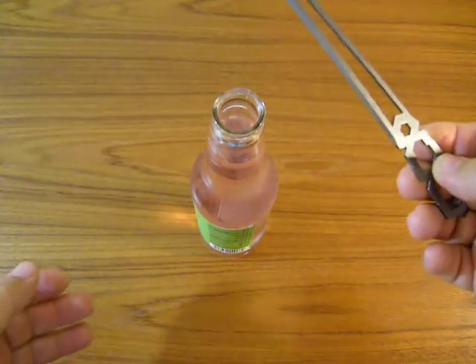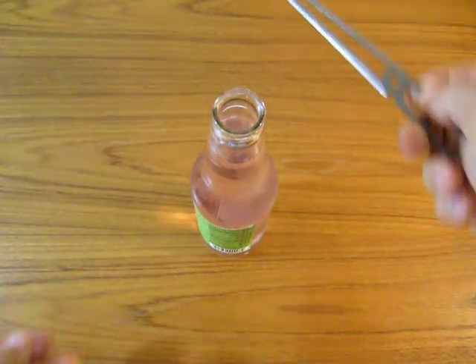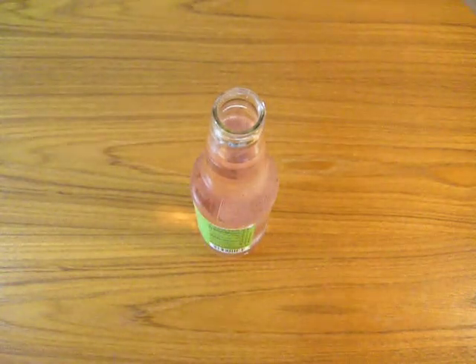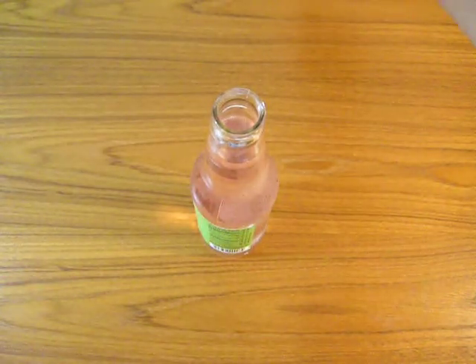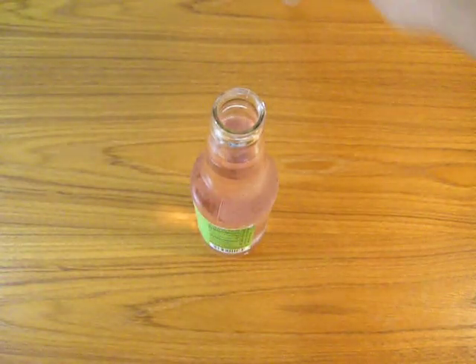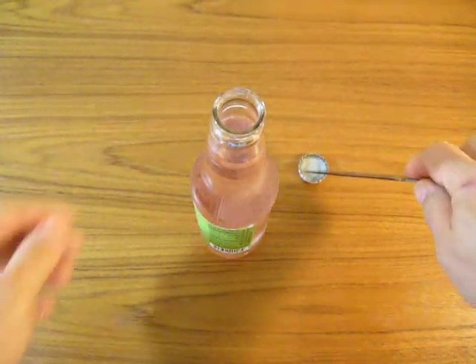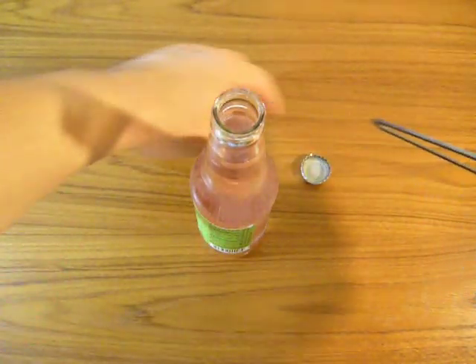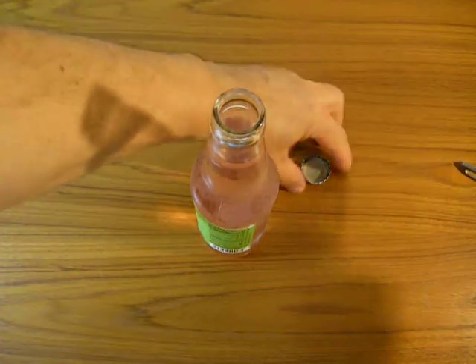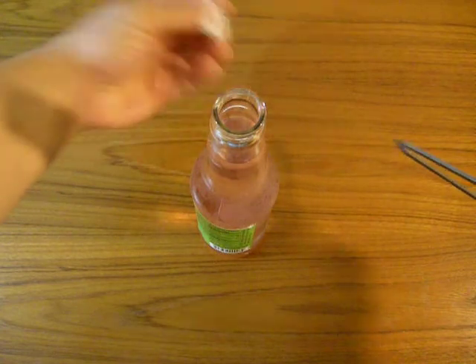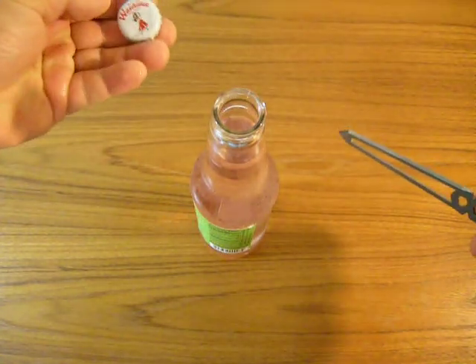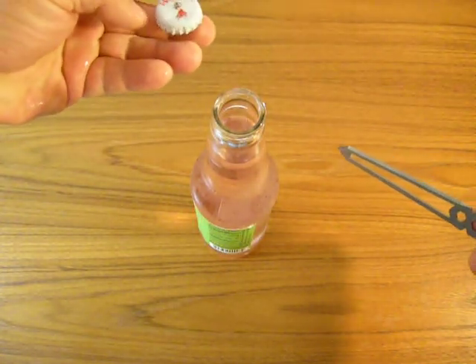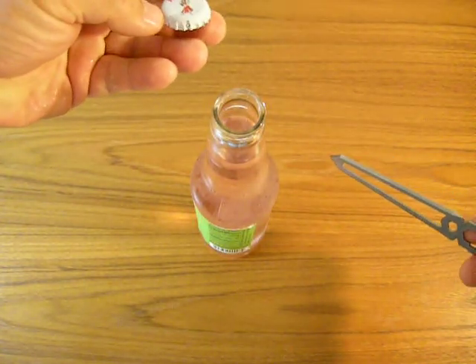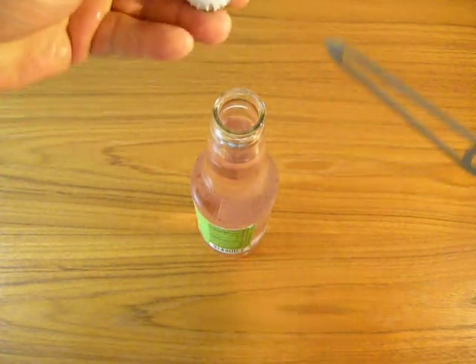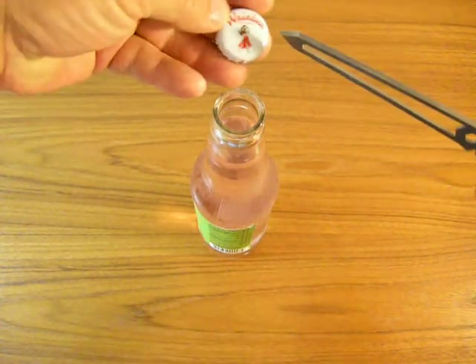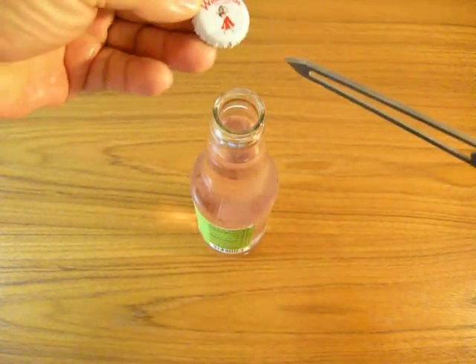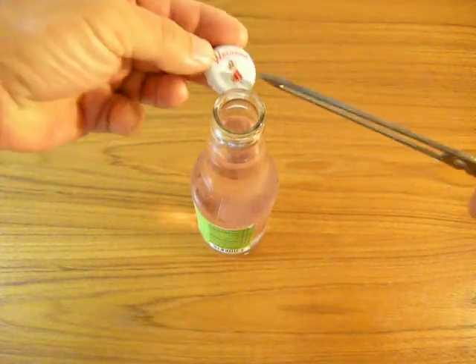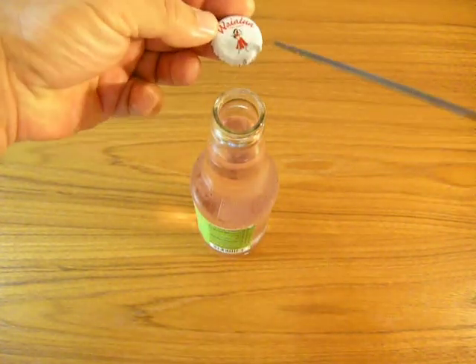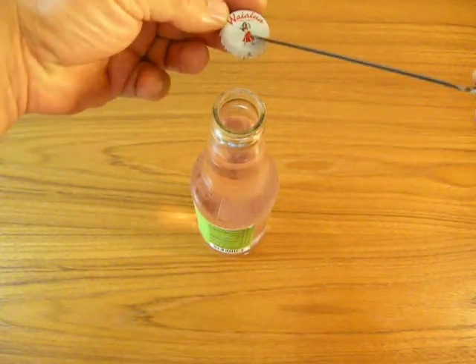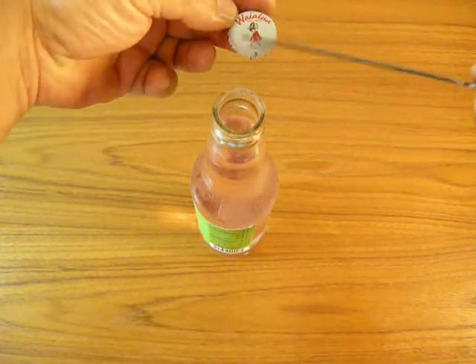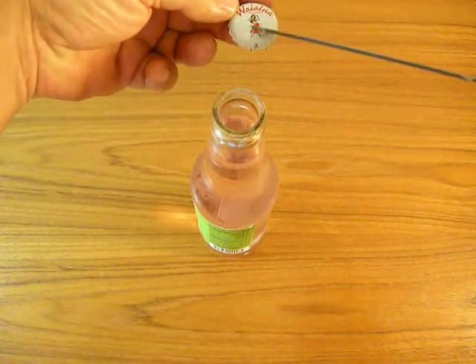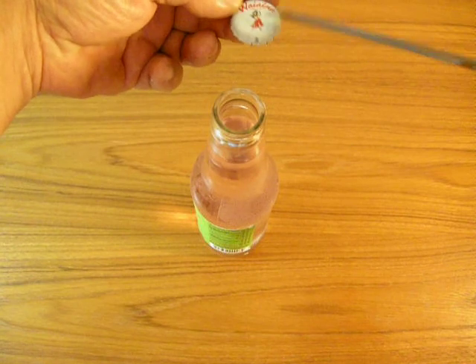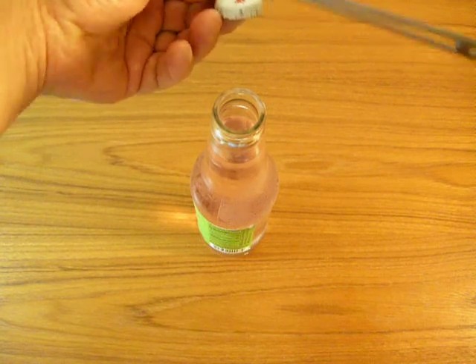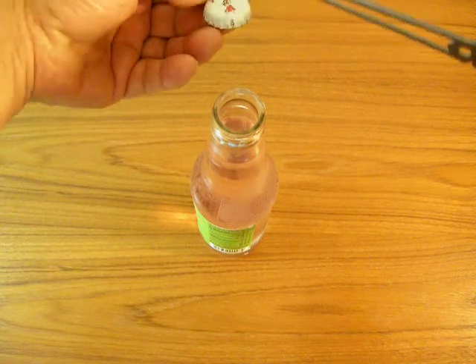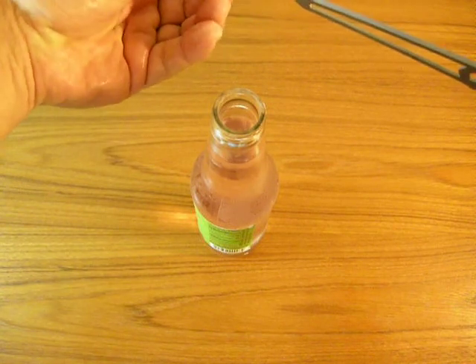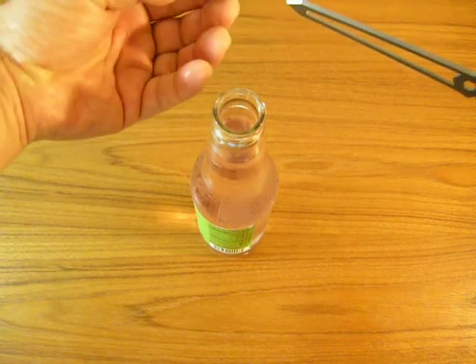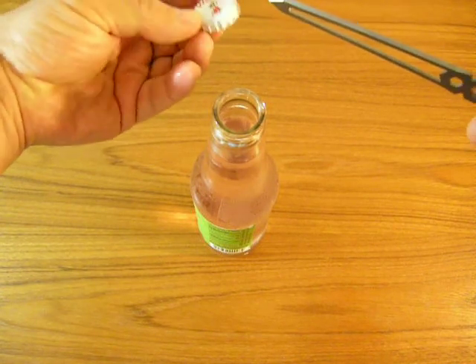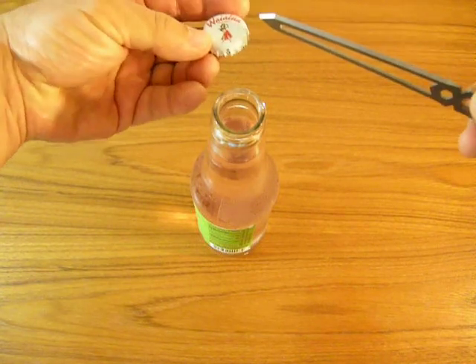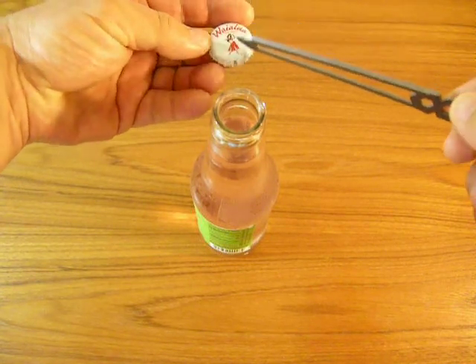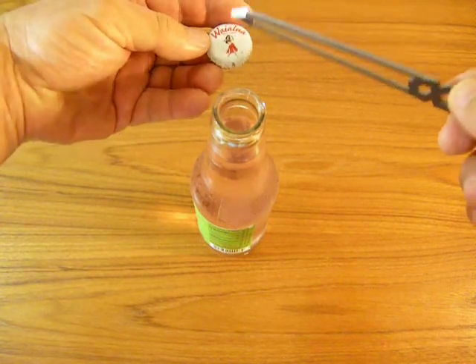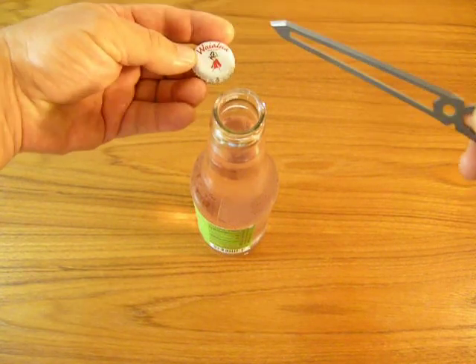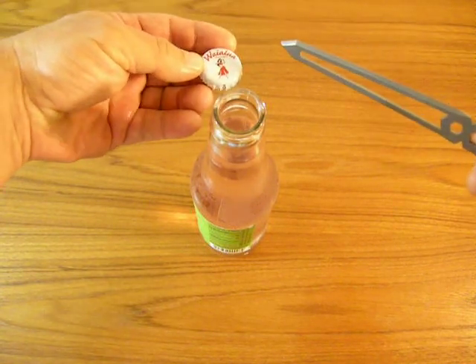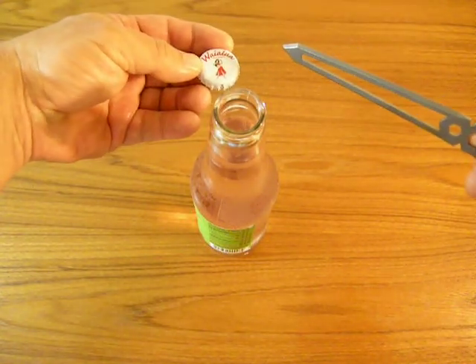All right, now to be fair, this bottle was a twist-off. I don't know if you can tell, but the other one's a little bit more difficult, but hey, this worked pretty good.